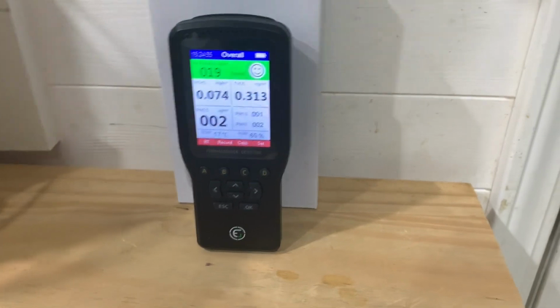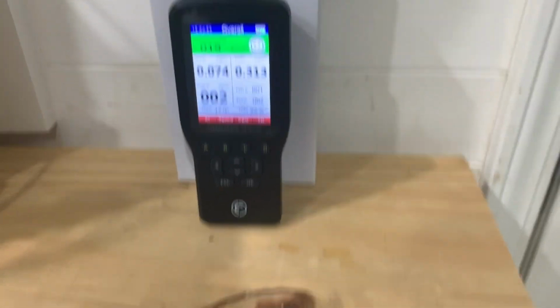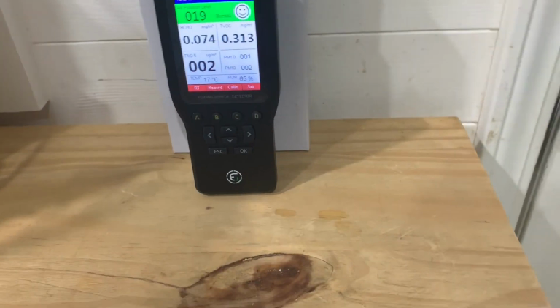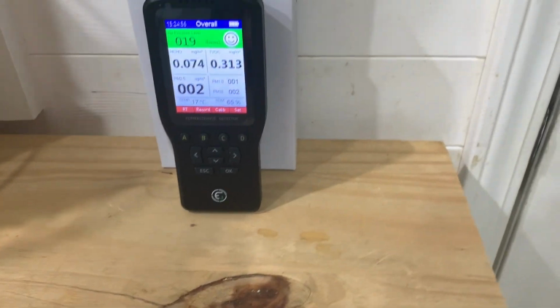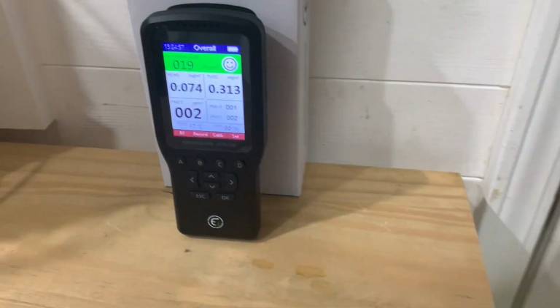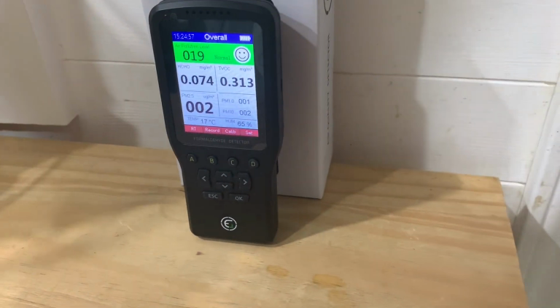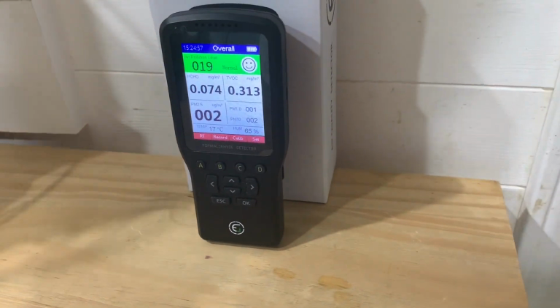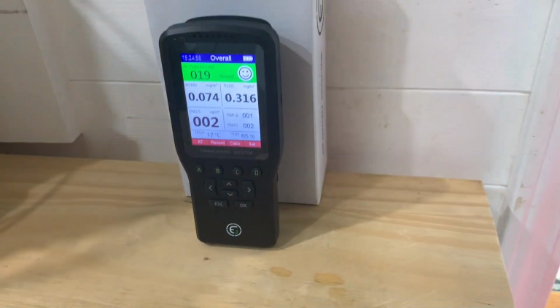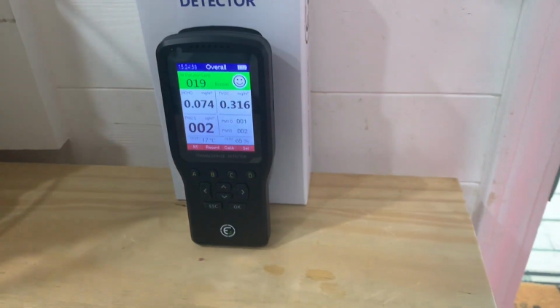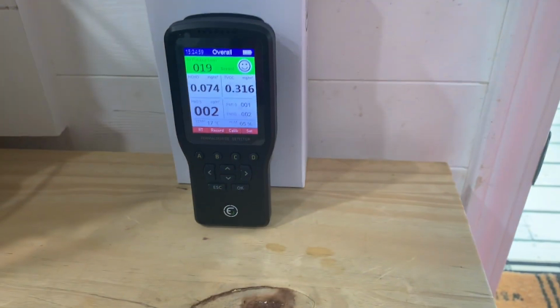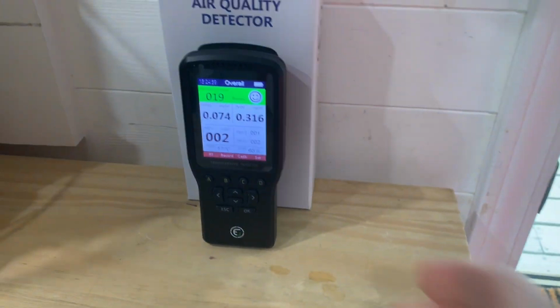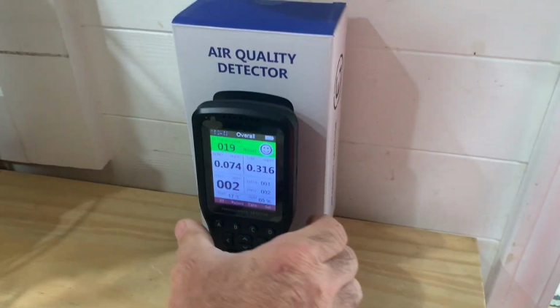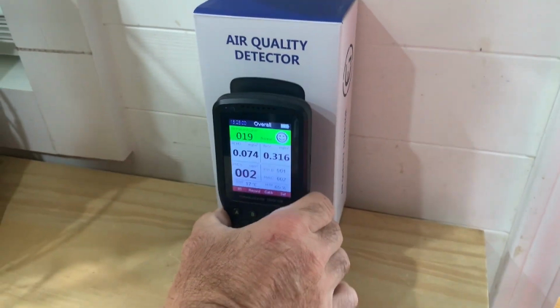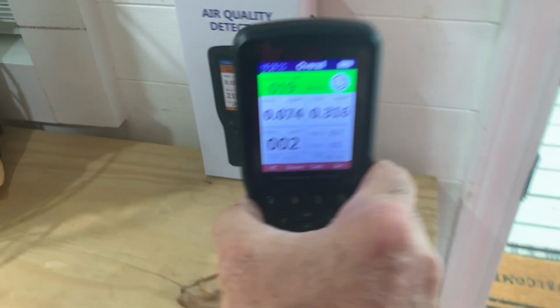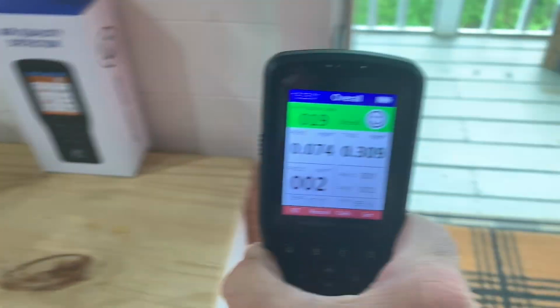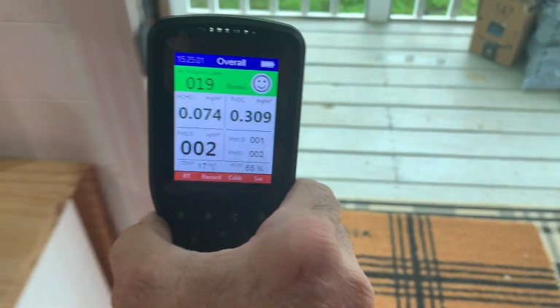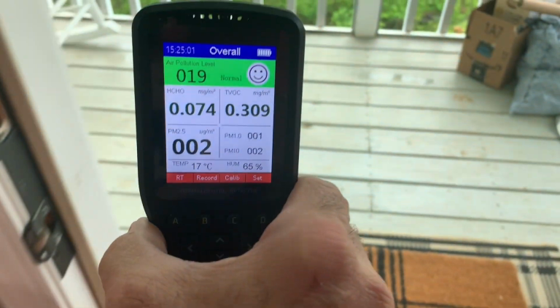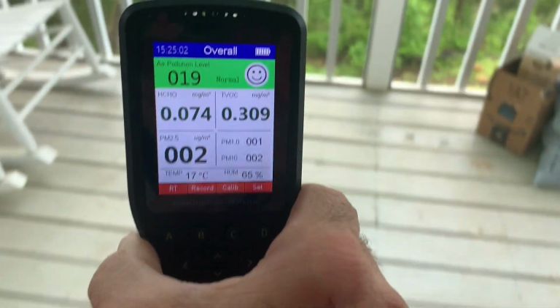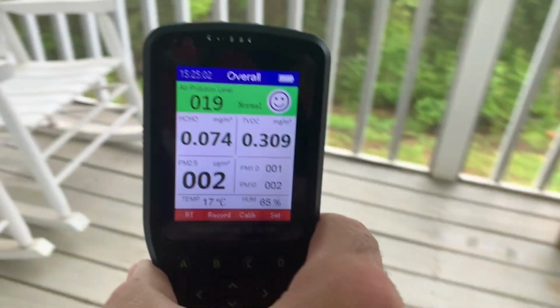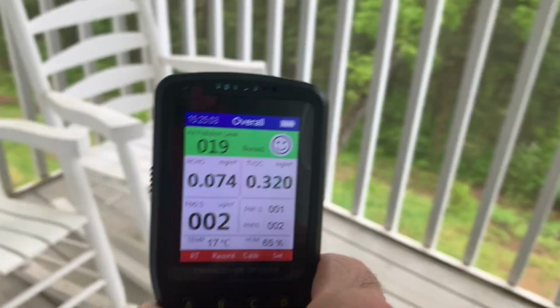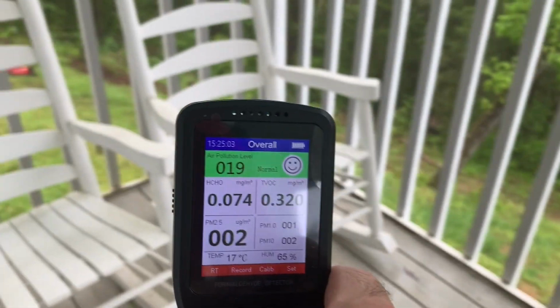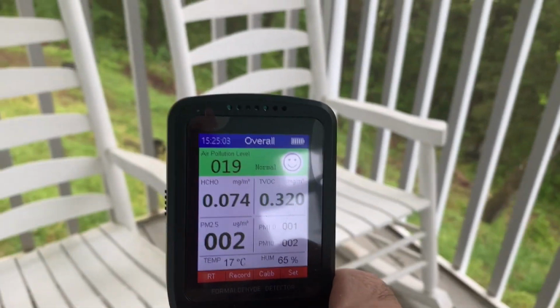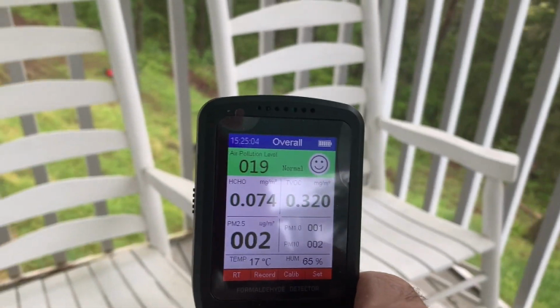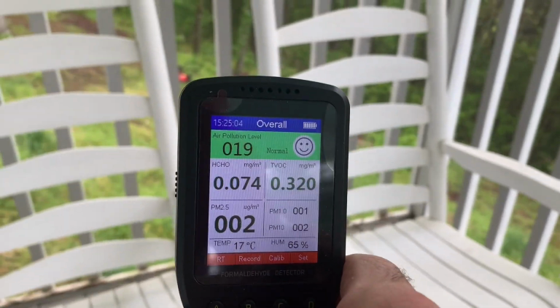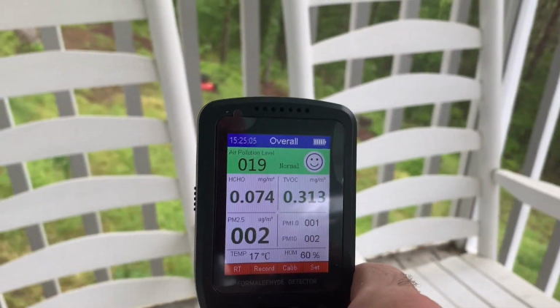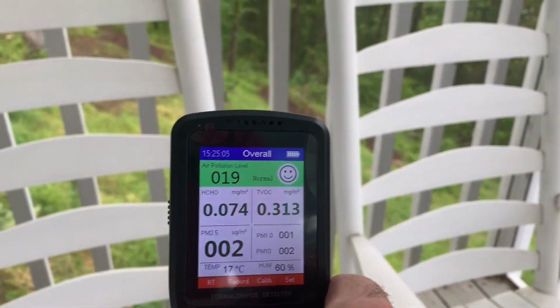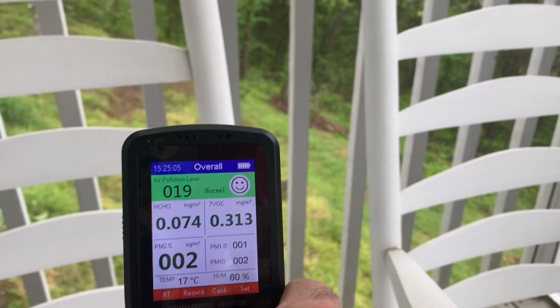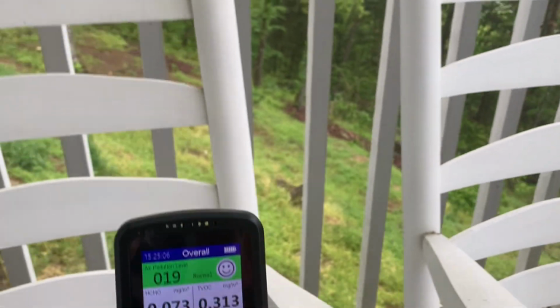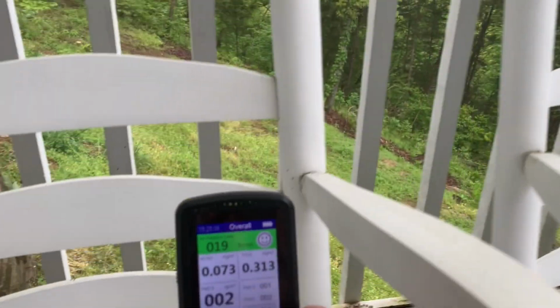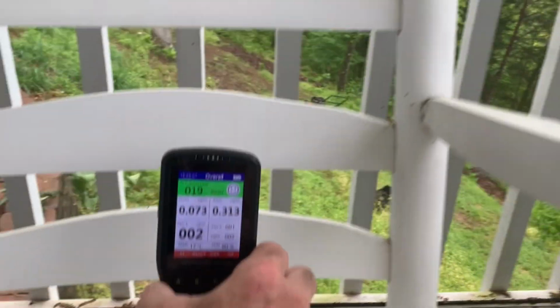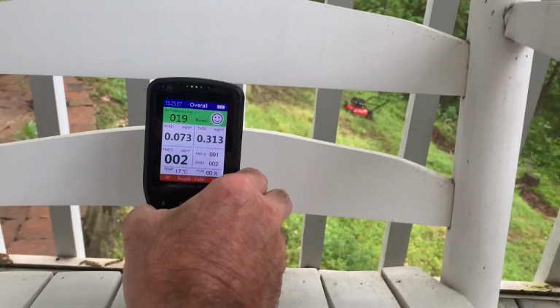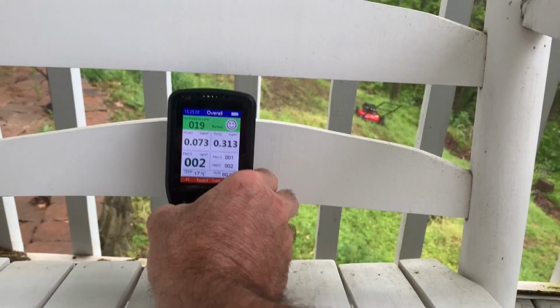Okay, so now that we're done with the wait phase, we take it outside and put it out to breathe in fresh outside air for five minutes.